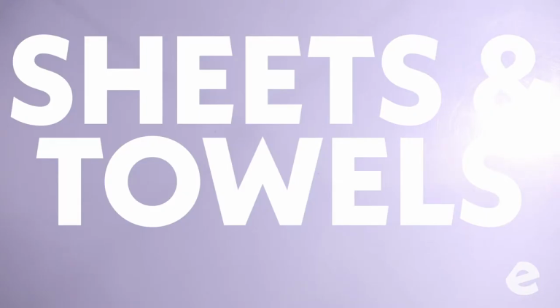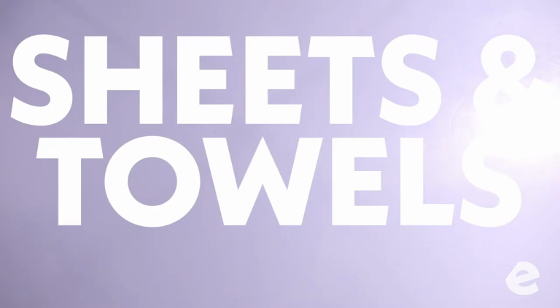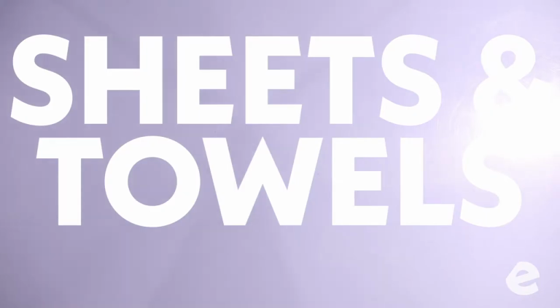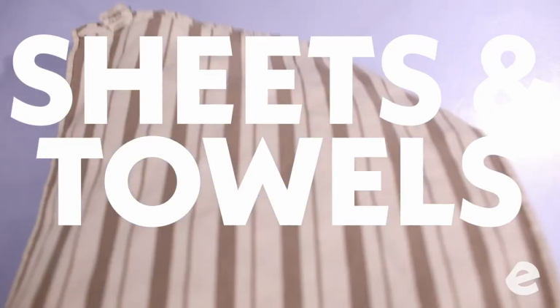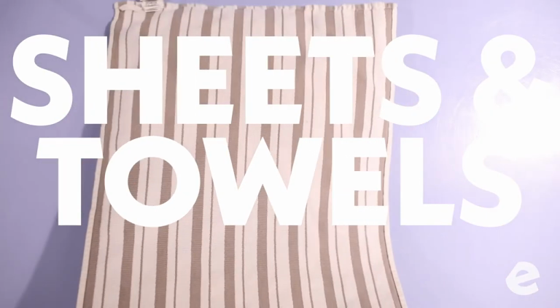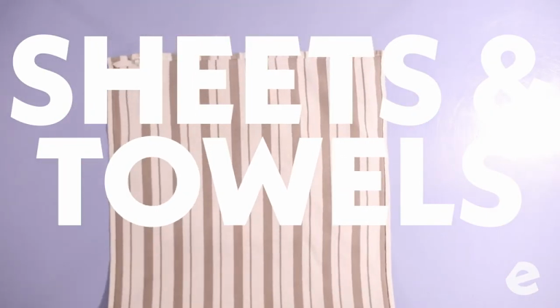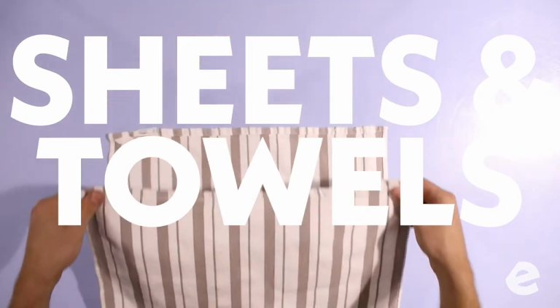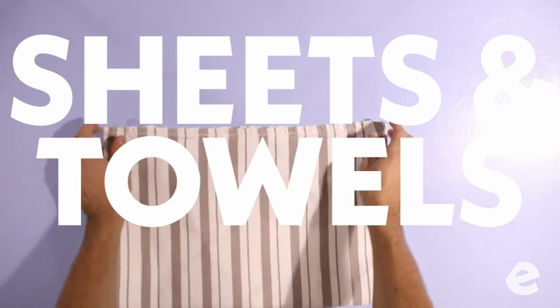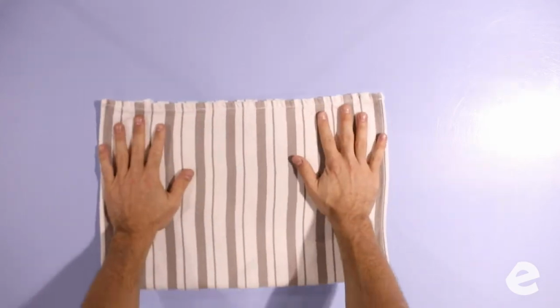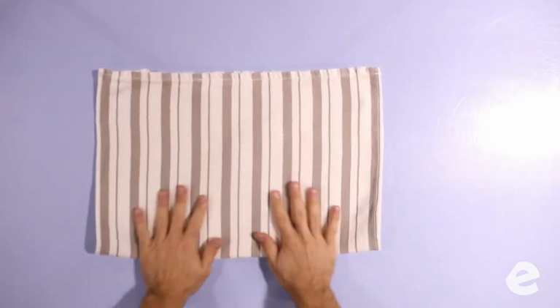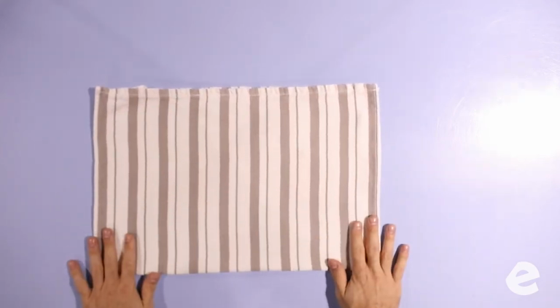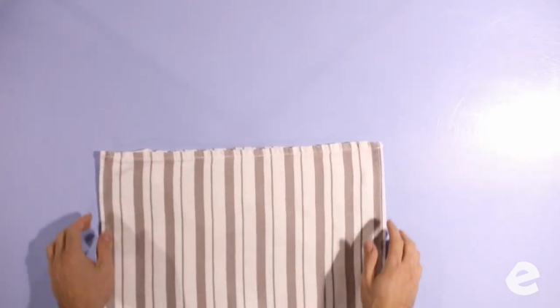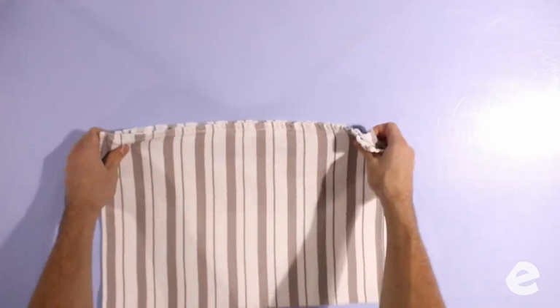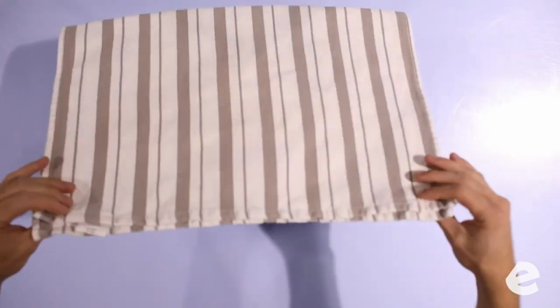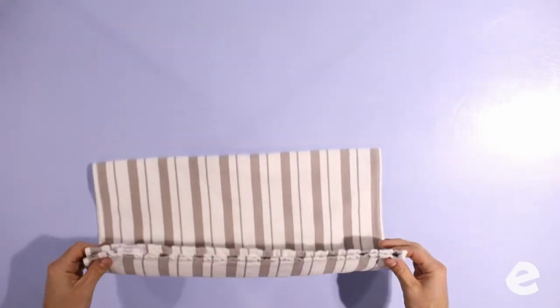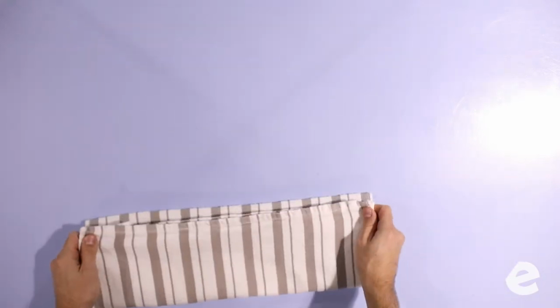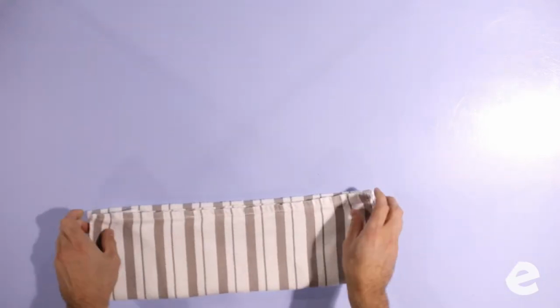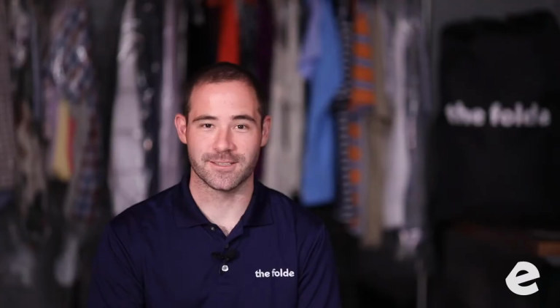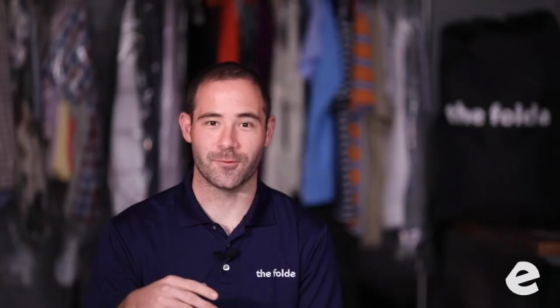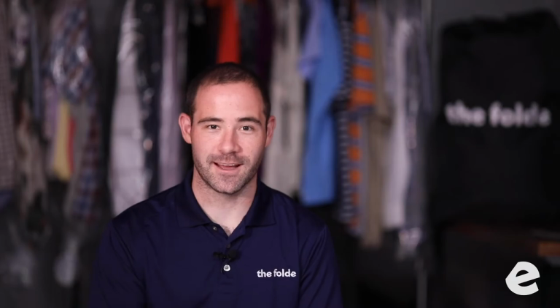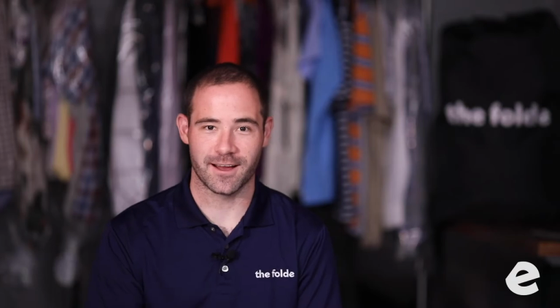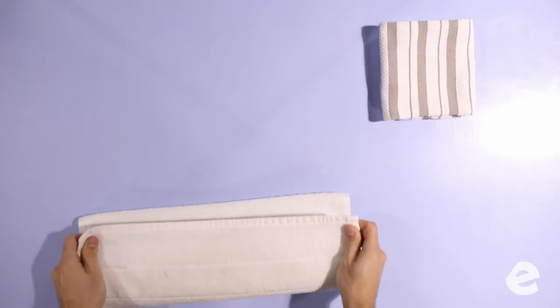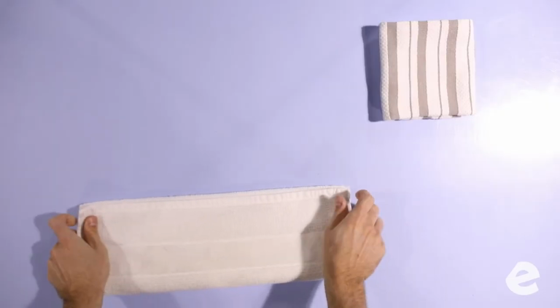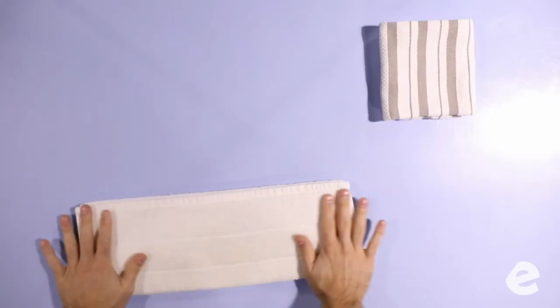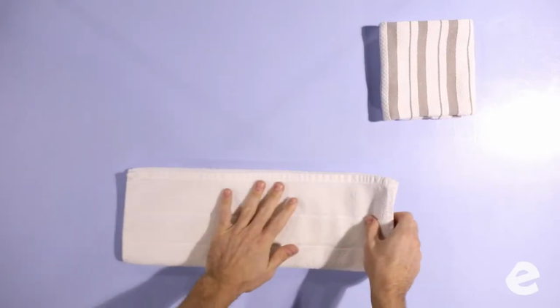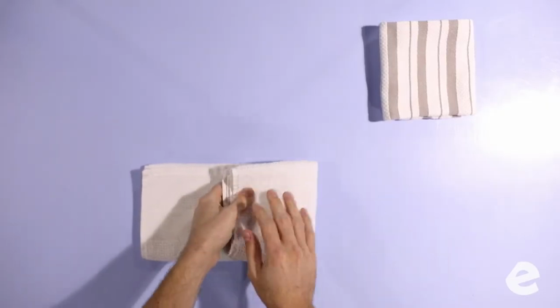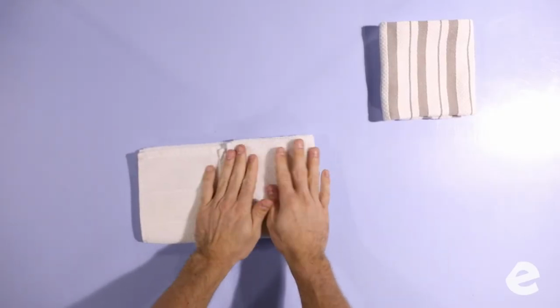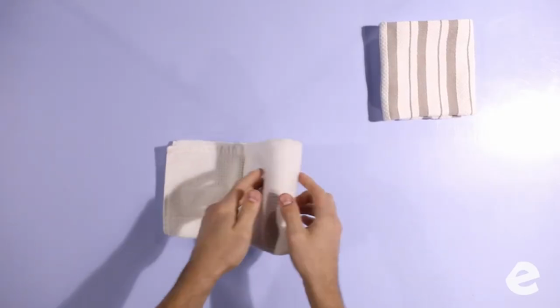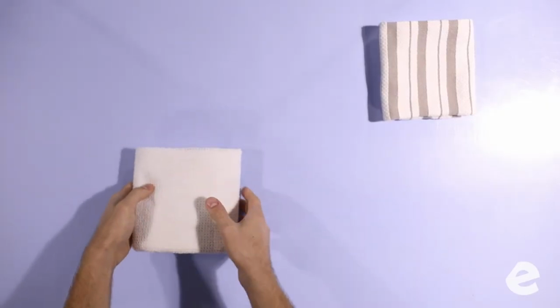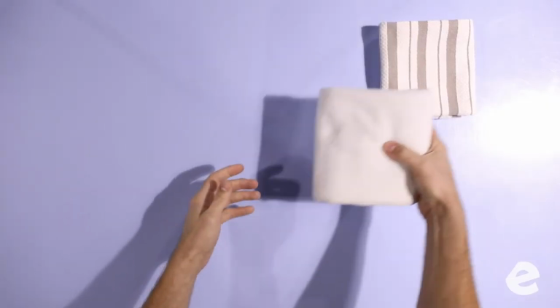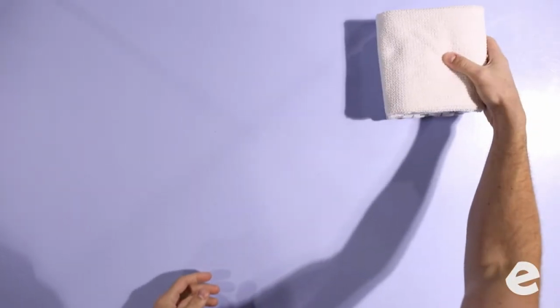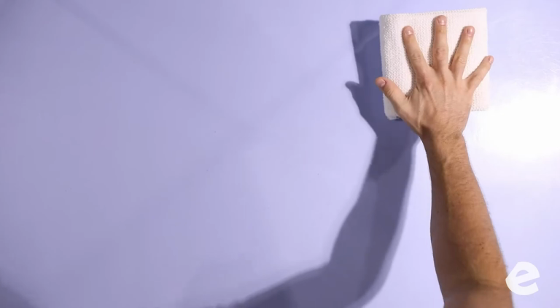Alright, sheets and towels — we'll start with the towels. You're actually gonna fold all towels the same way — the hand towels and the bath towels. Once in half to the top, once in half again, and then thirds.